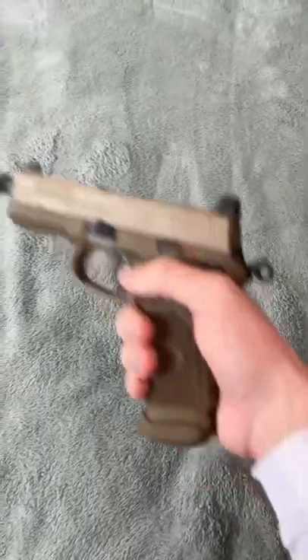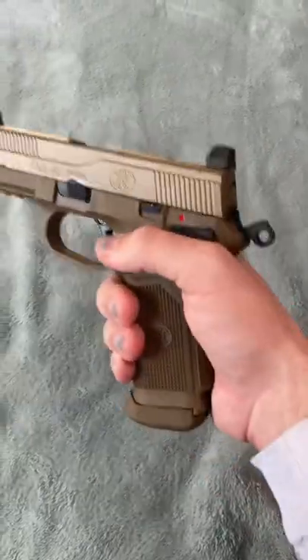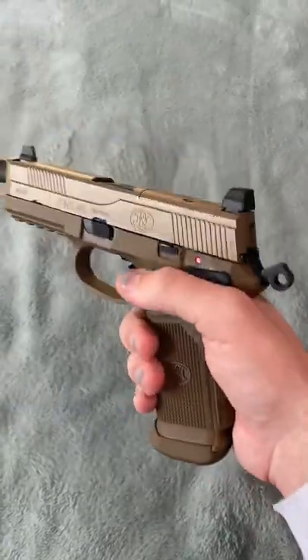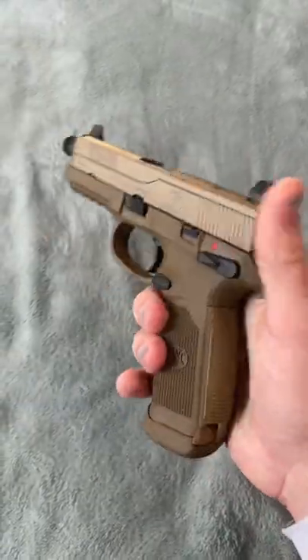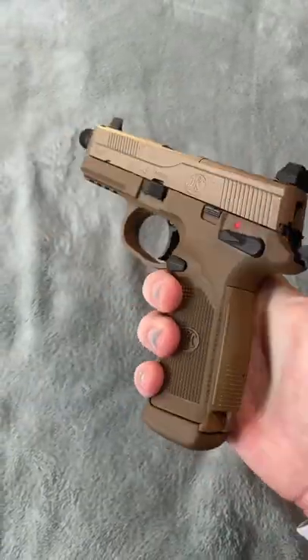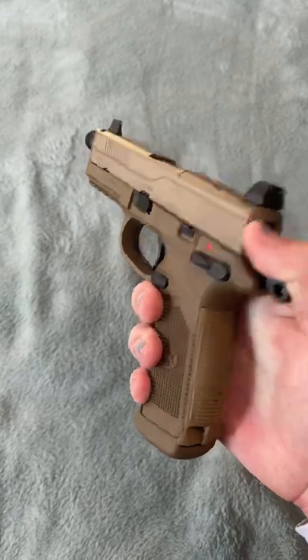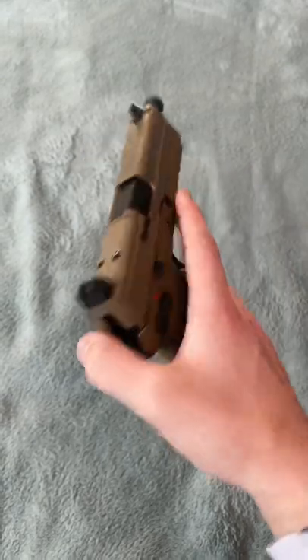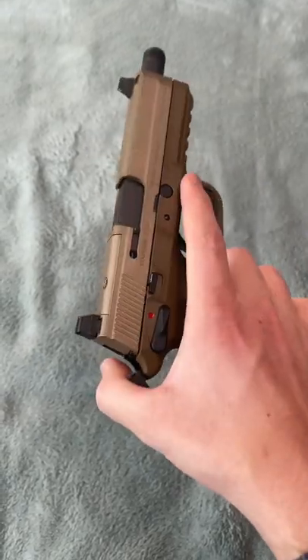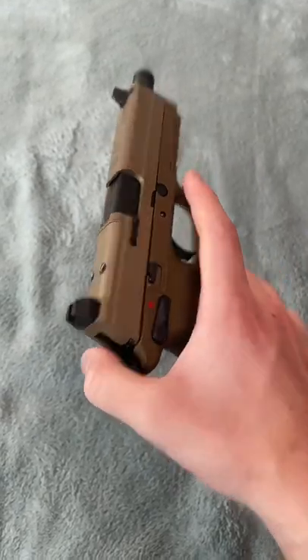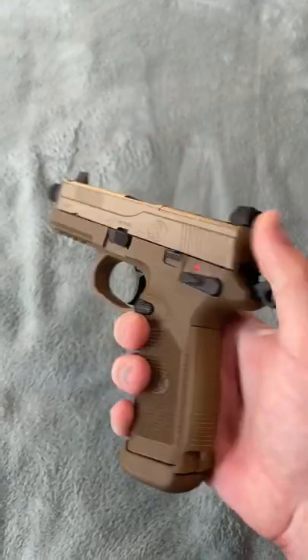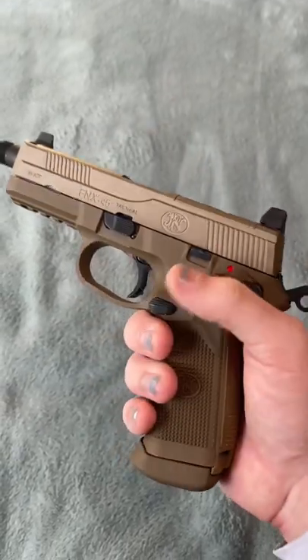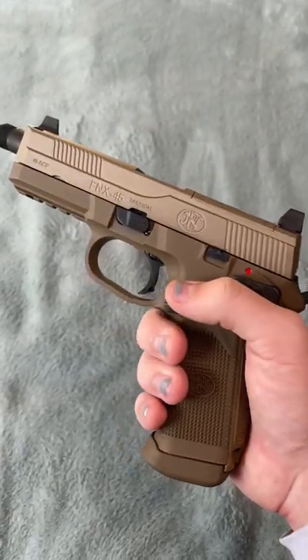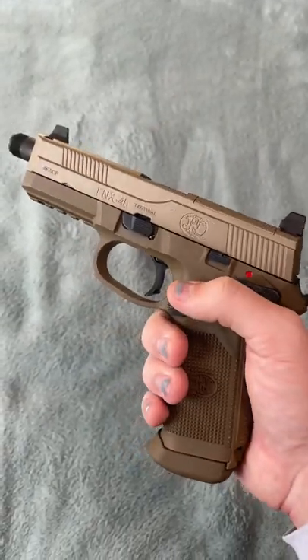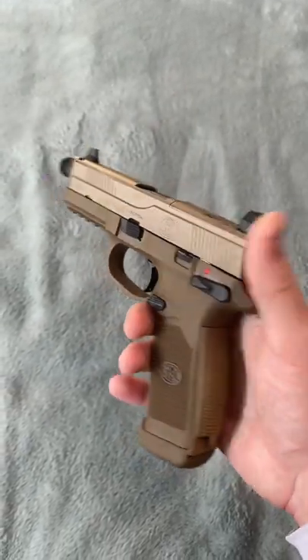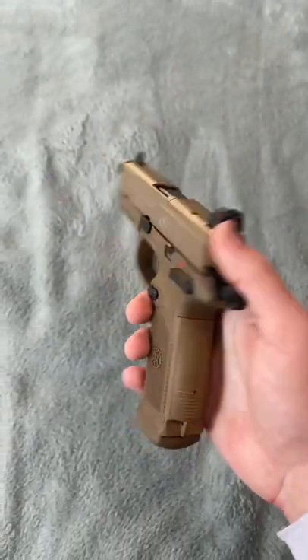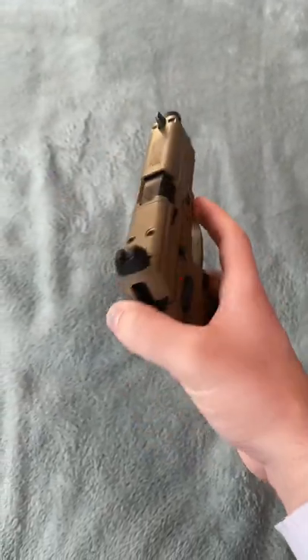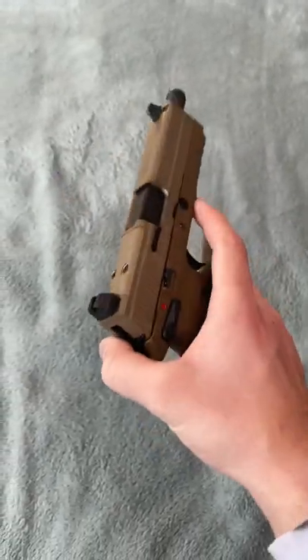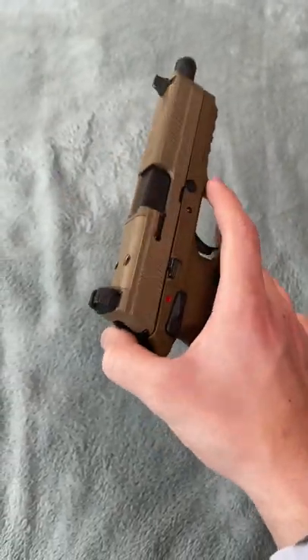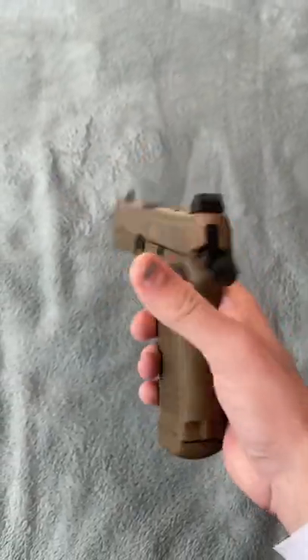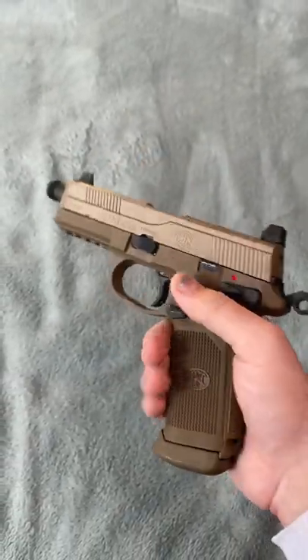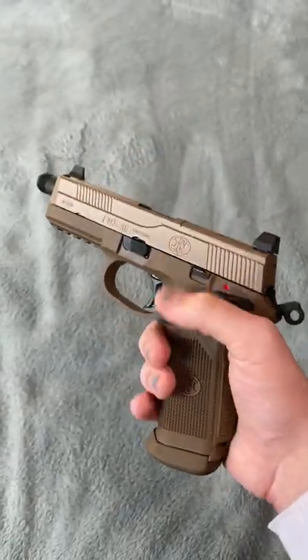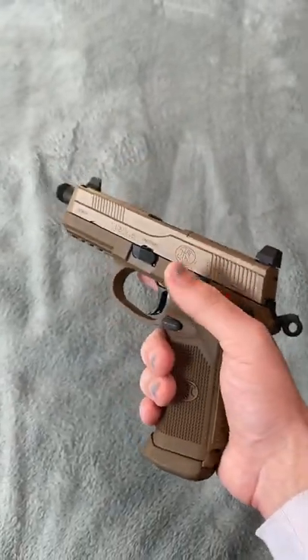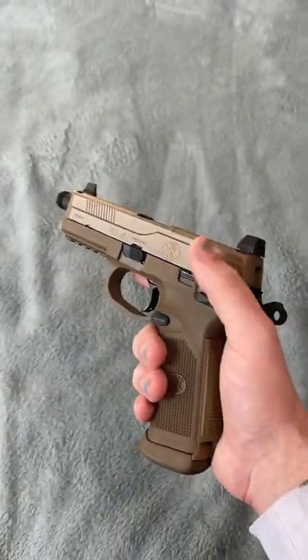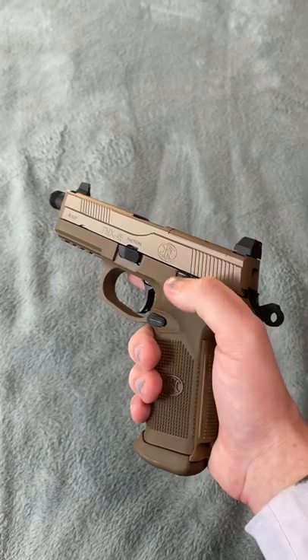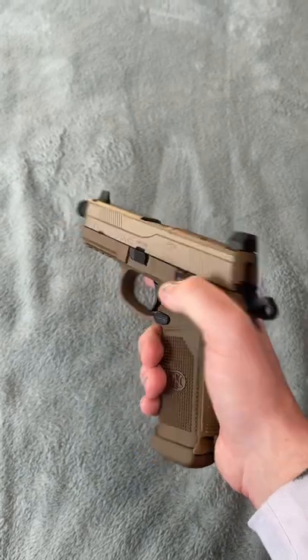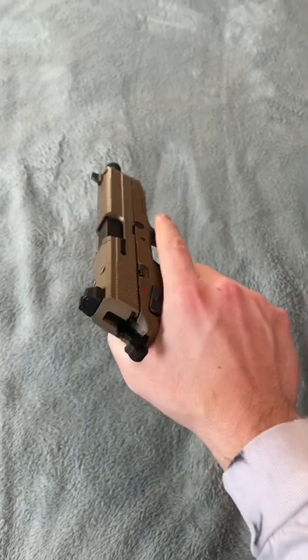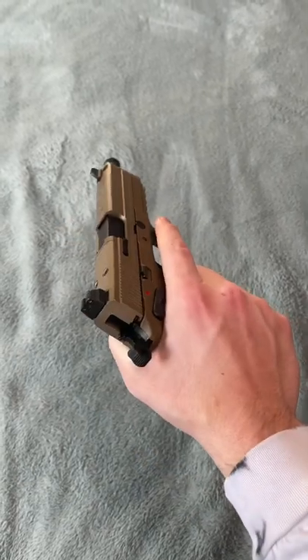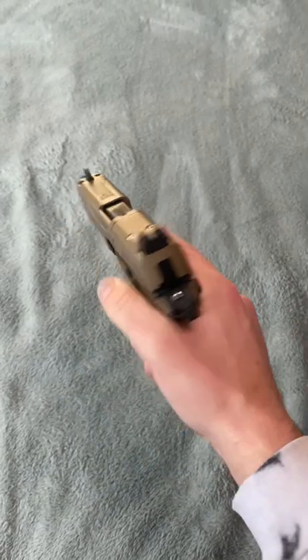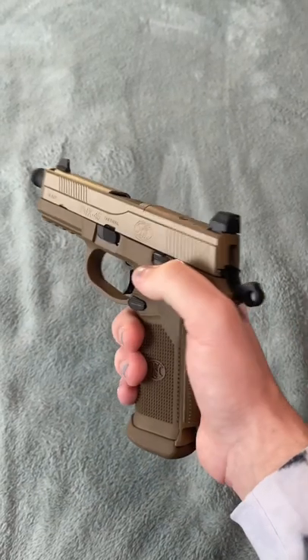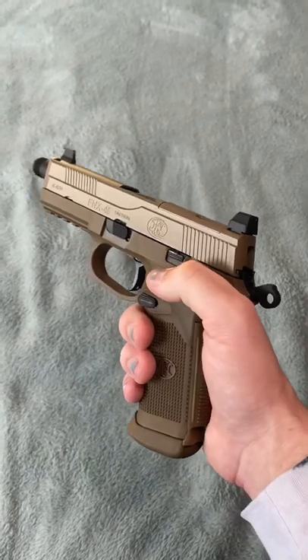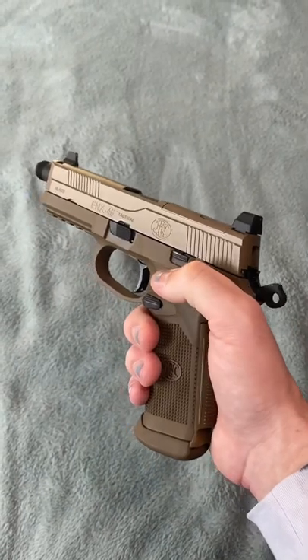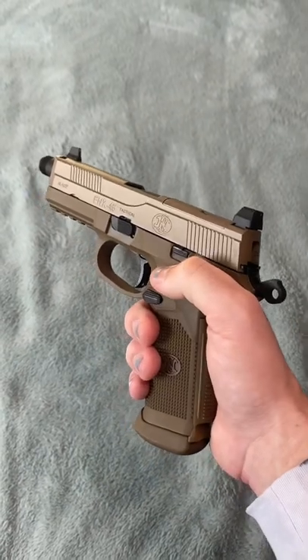Last but not least, we have the Chunky Boy FNX-45 with a full metal slide. Very chunky, very heavy, very nice to shoot. Got a lot of kick.